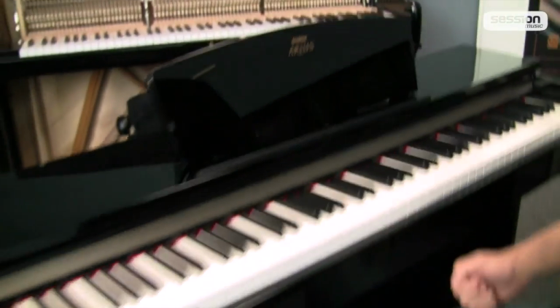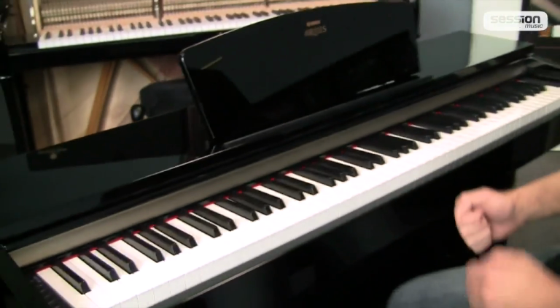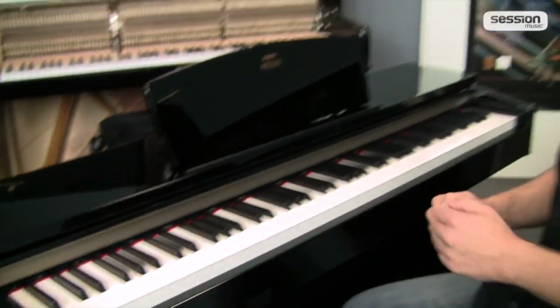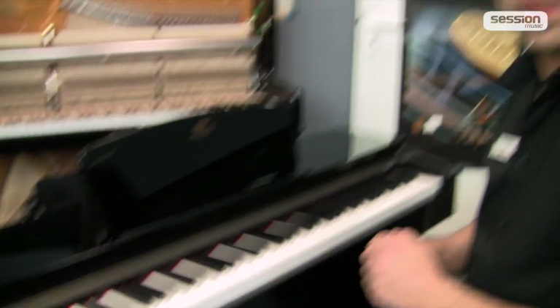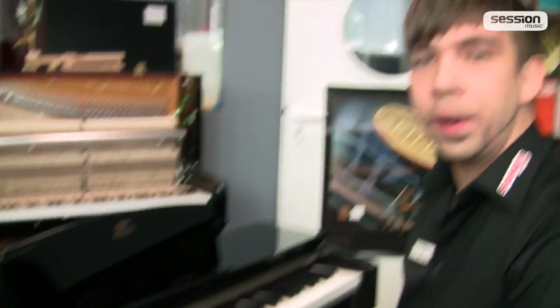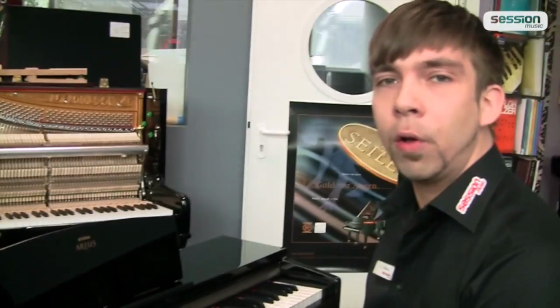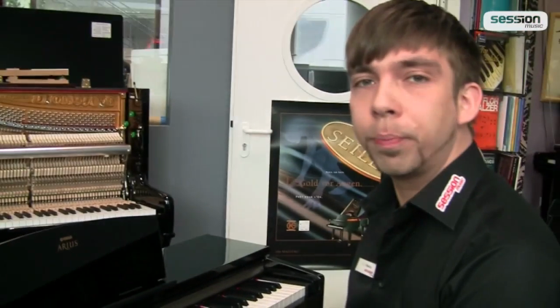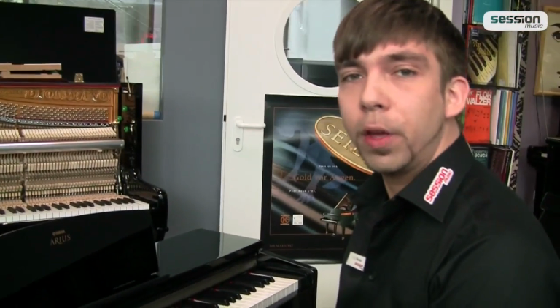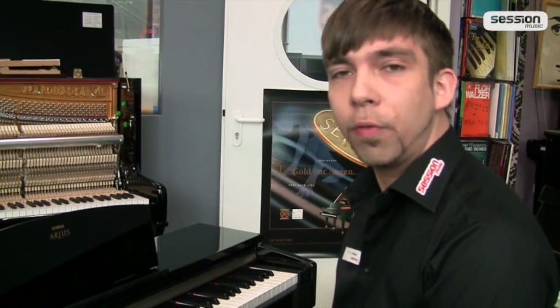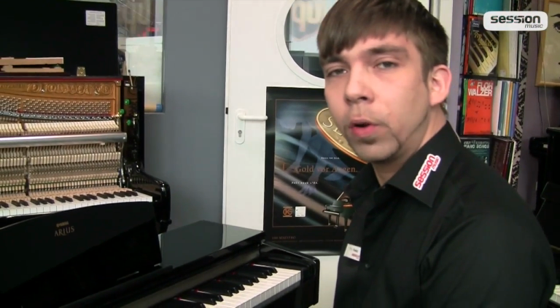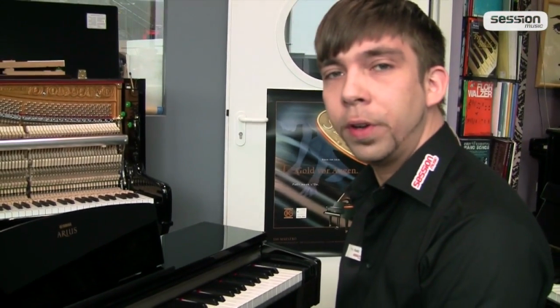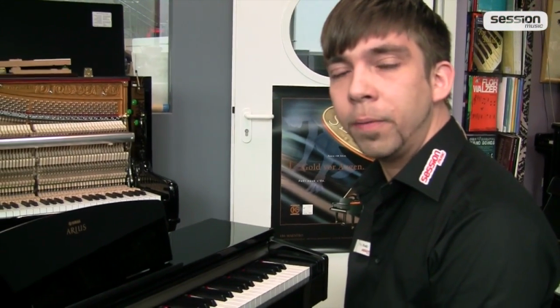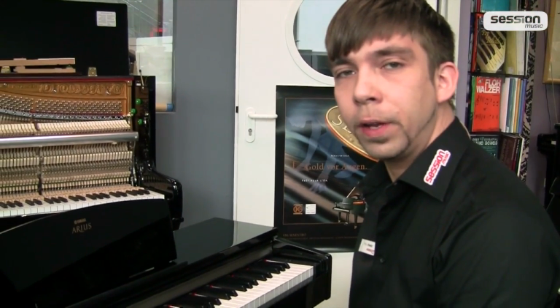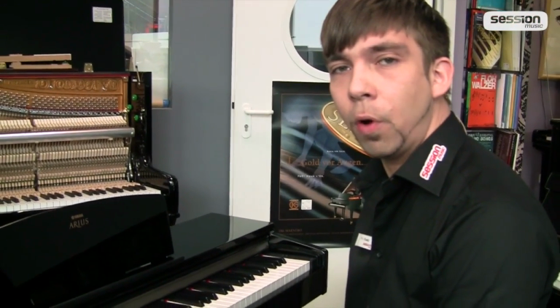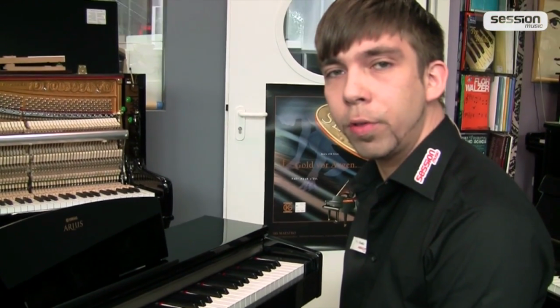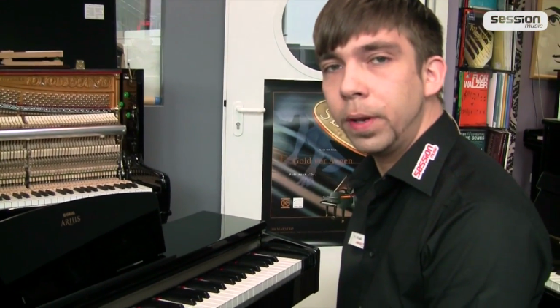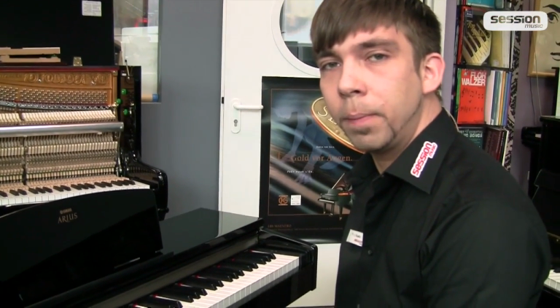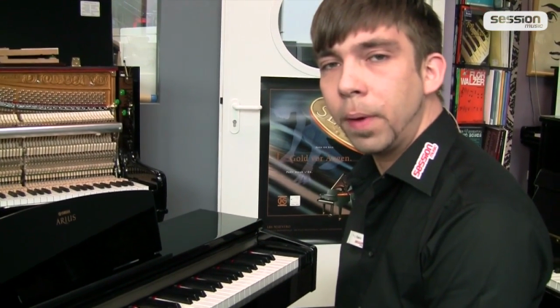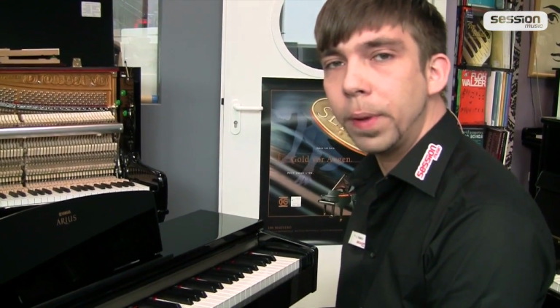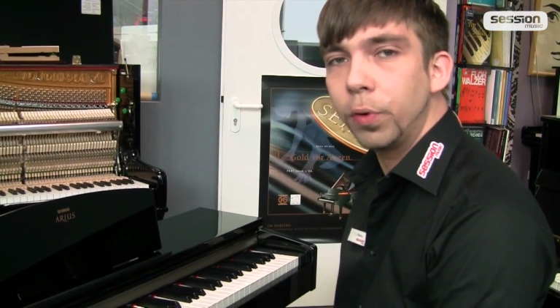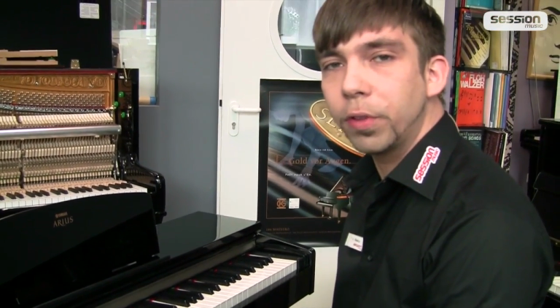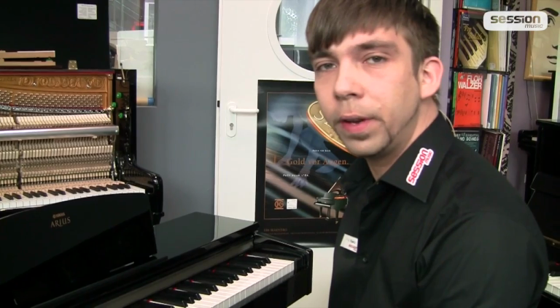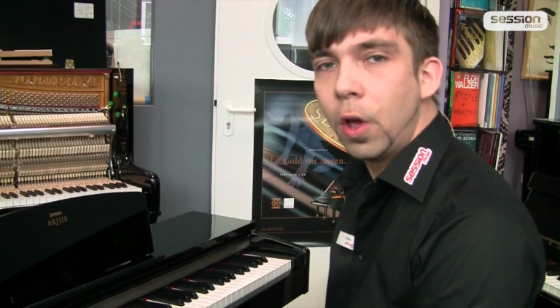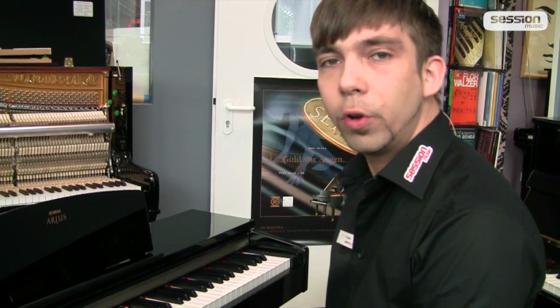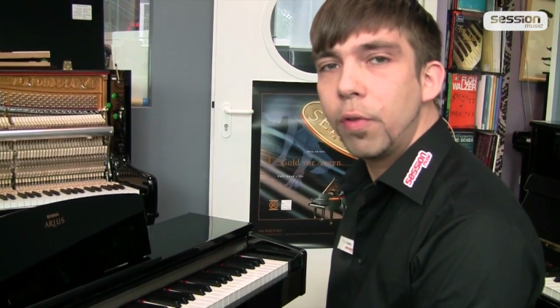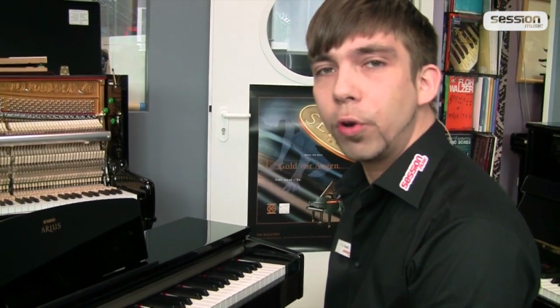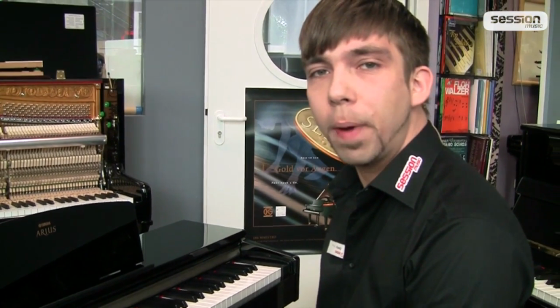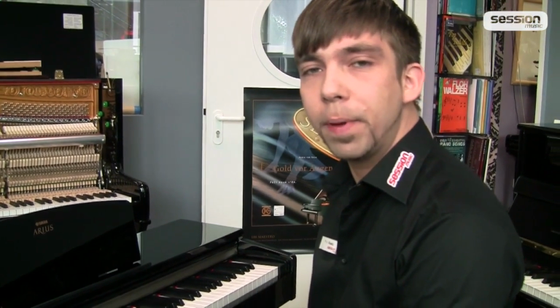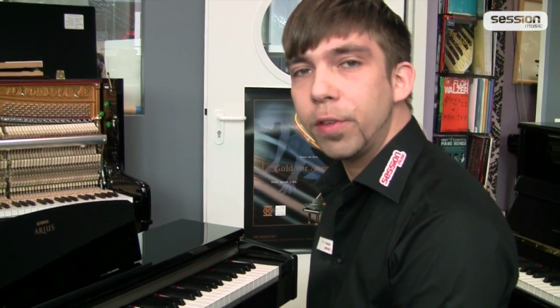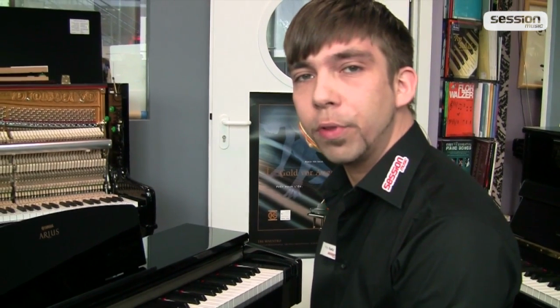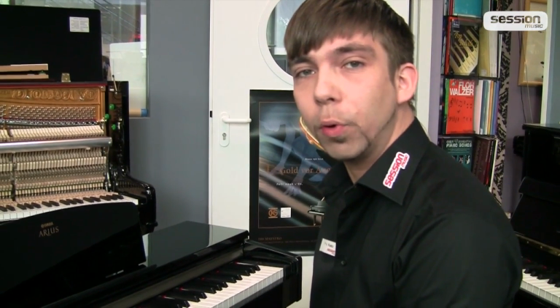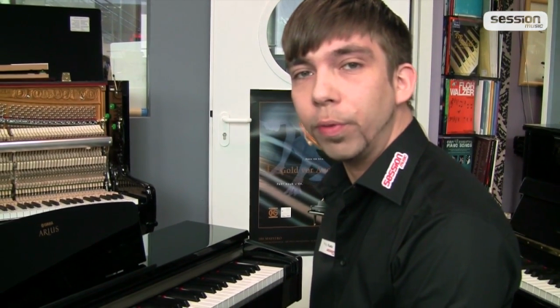So viel von meiner Seite aus. Ich hoffe, ihr konntet ein wenig für euch mitnehmen, ein paar Informationen daraus gewinnen, und ich hoffe, wir können euch bald bei Session Music begrüßen.